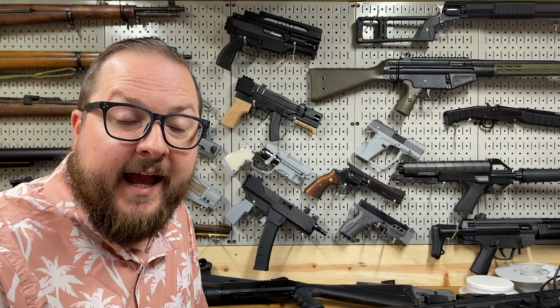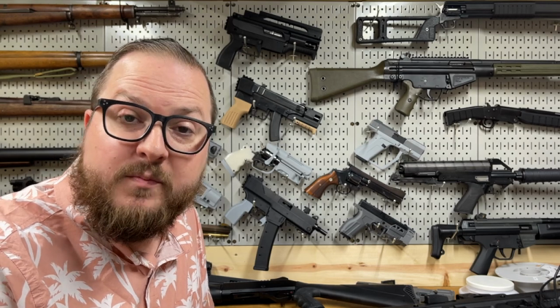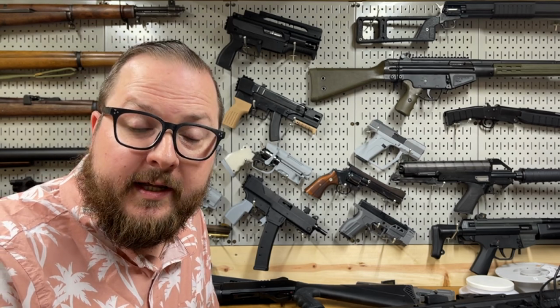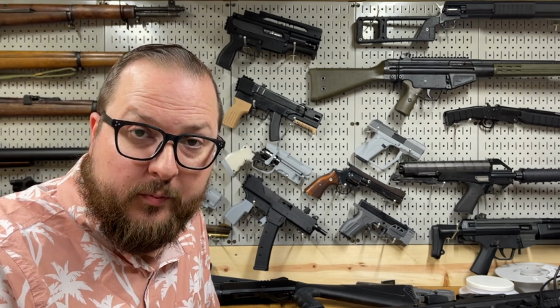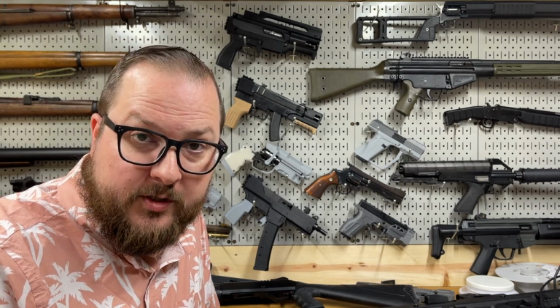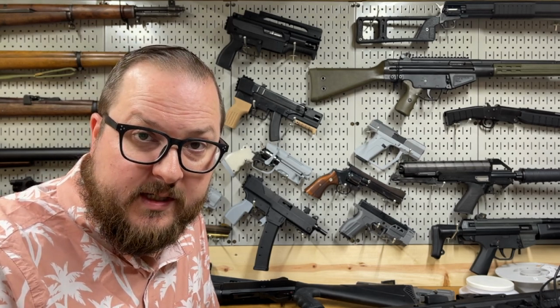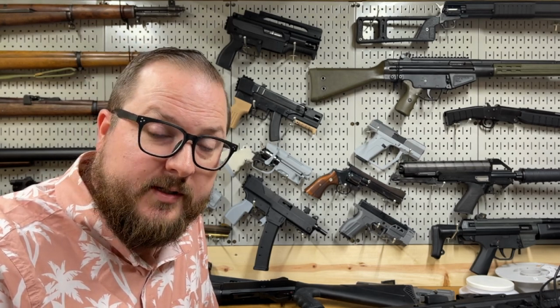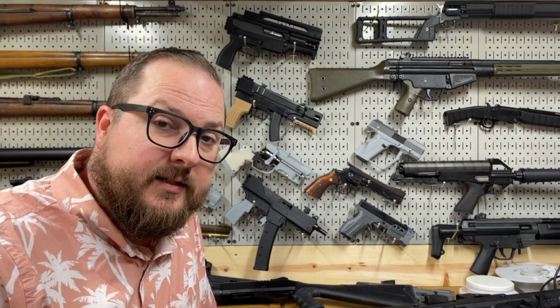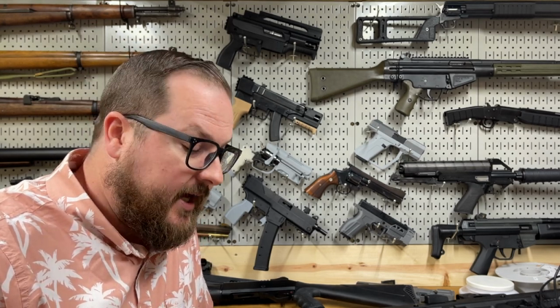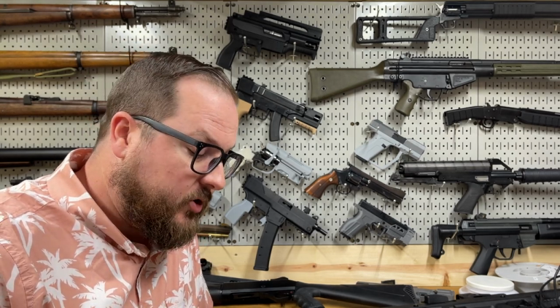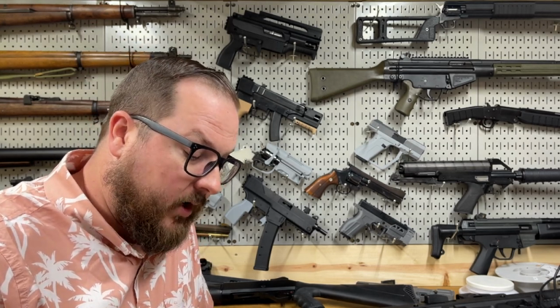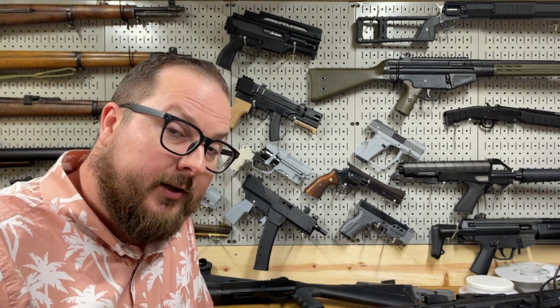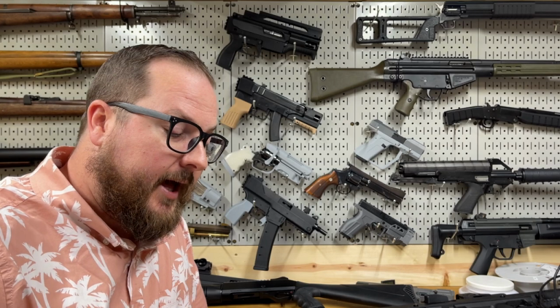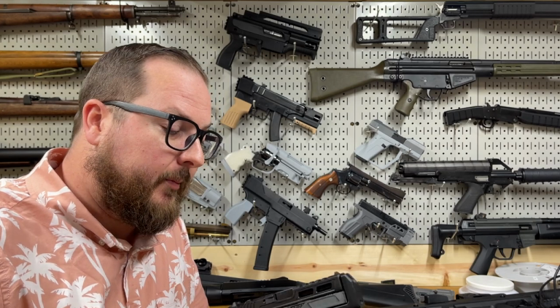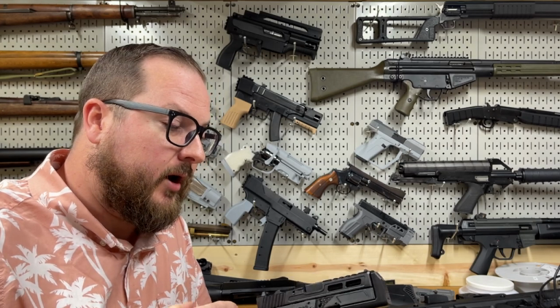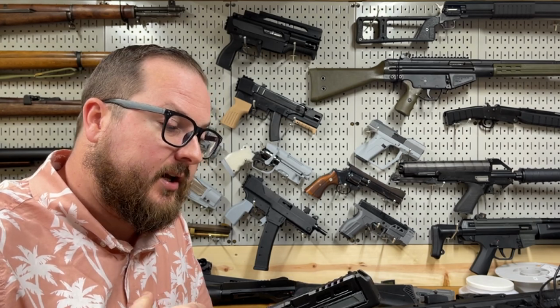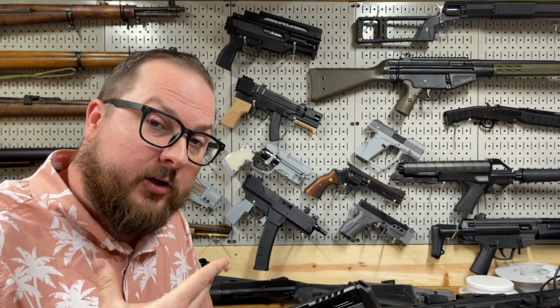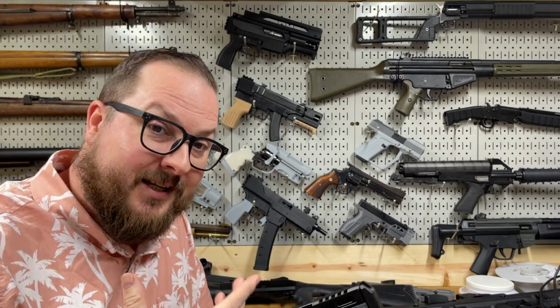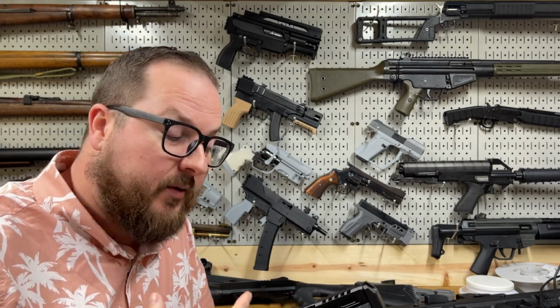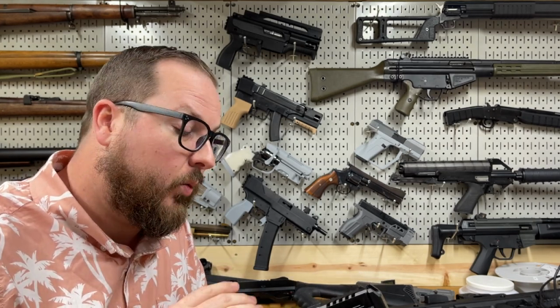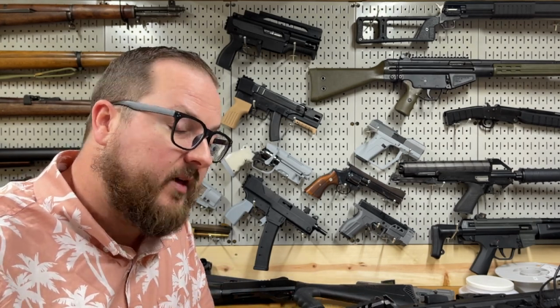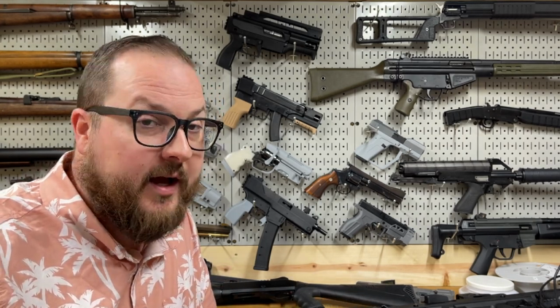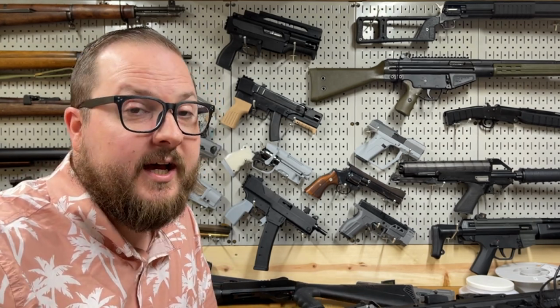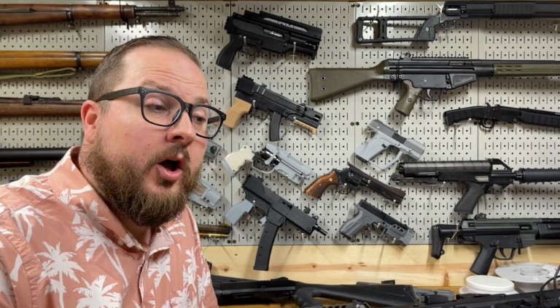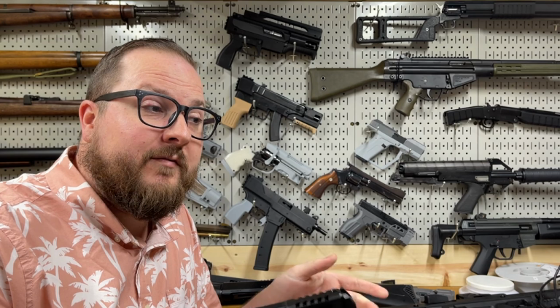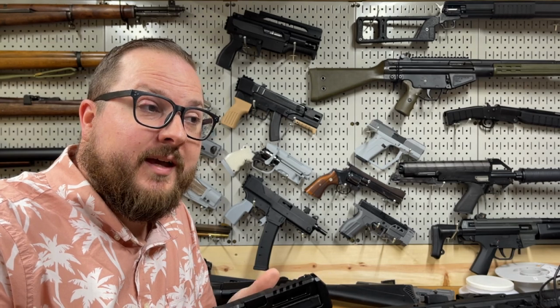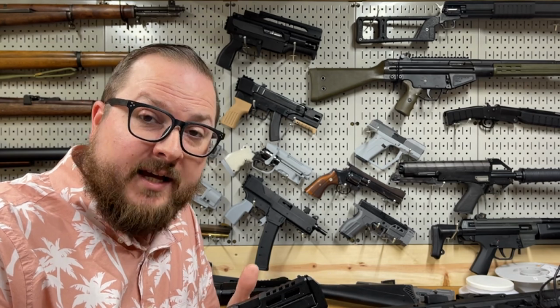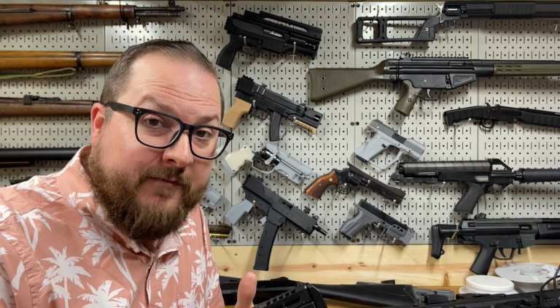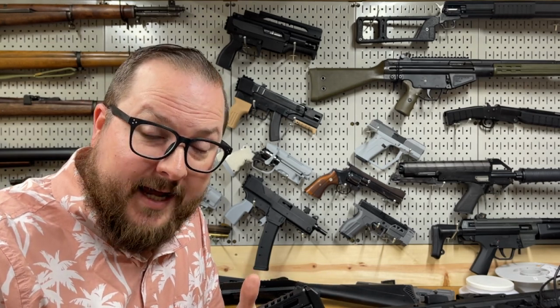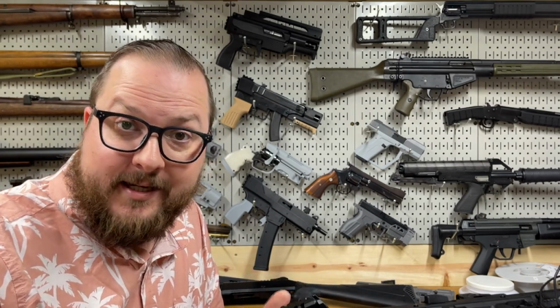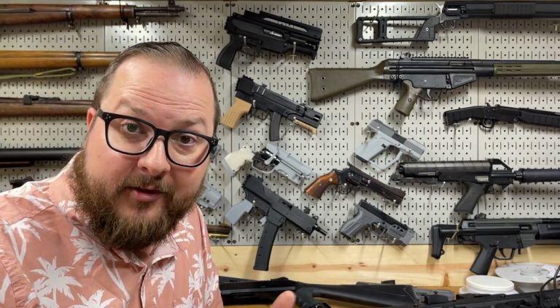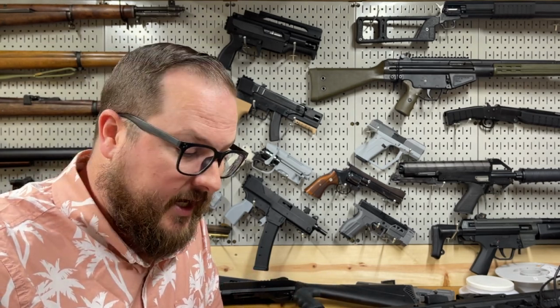Hey guys, Booligan here with Booligan Shooting Sports. Today I'm doing a quick look at a couple of projects that are currently in development. One of them is my own design, one of them is a design from a very talented other designer.